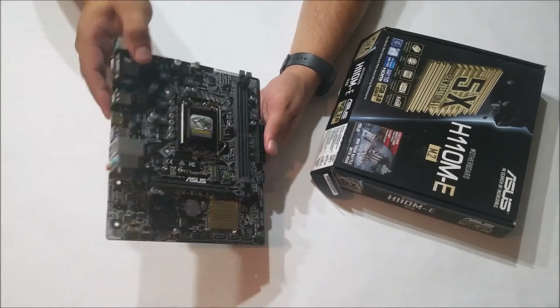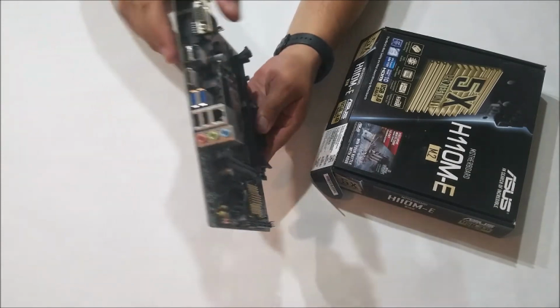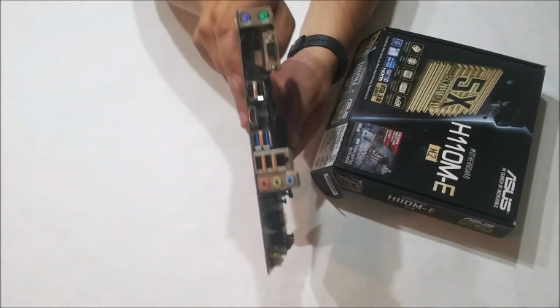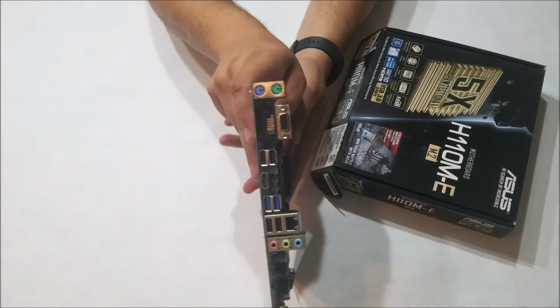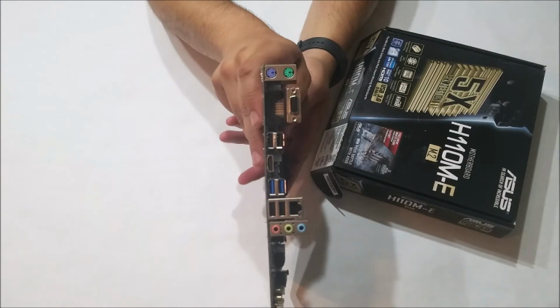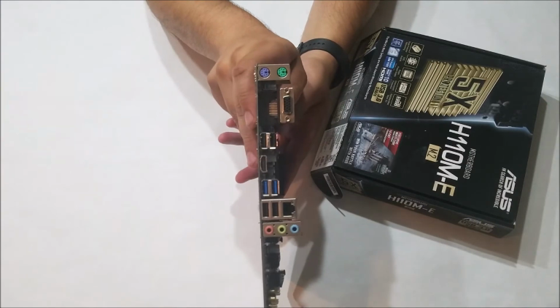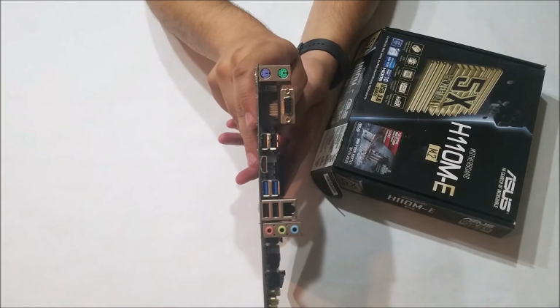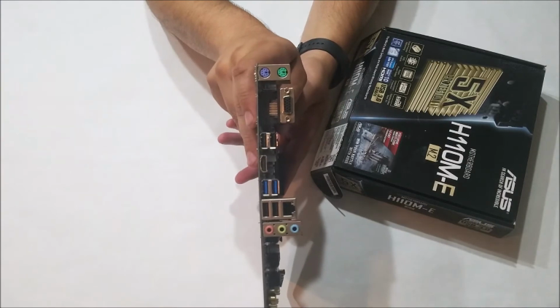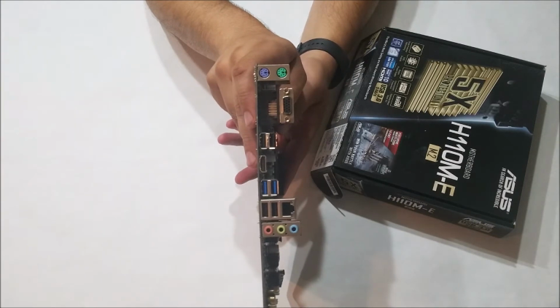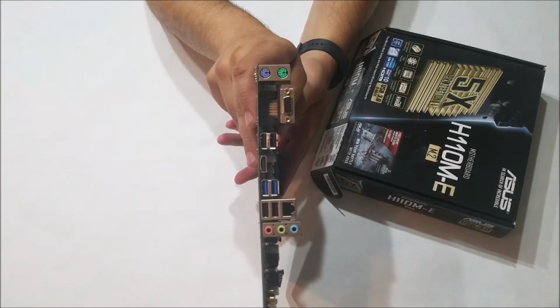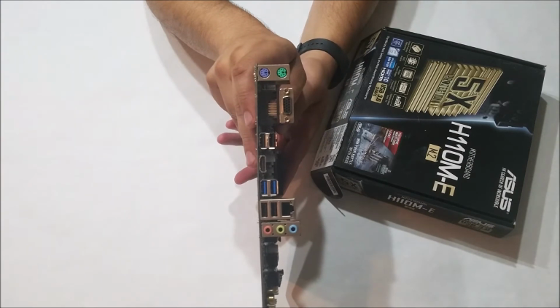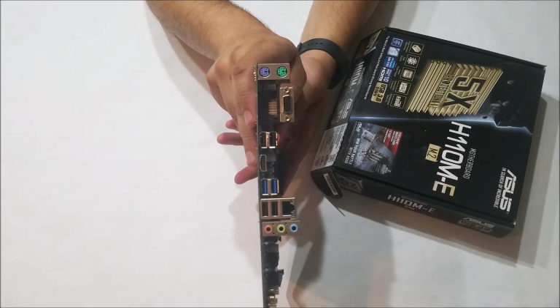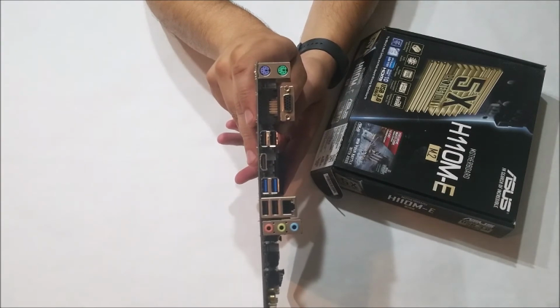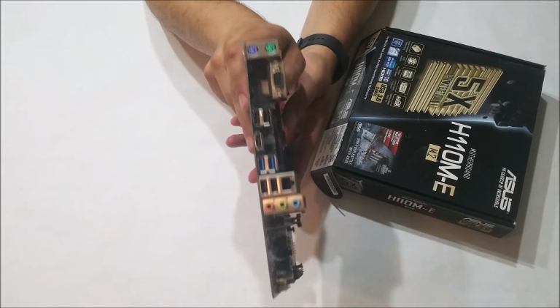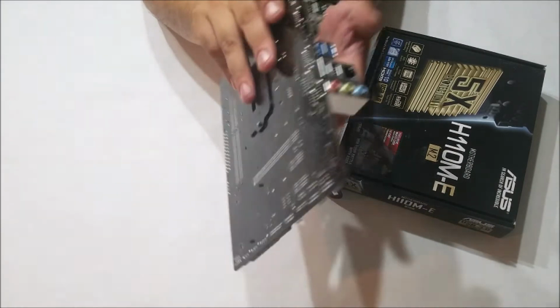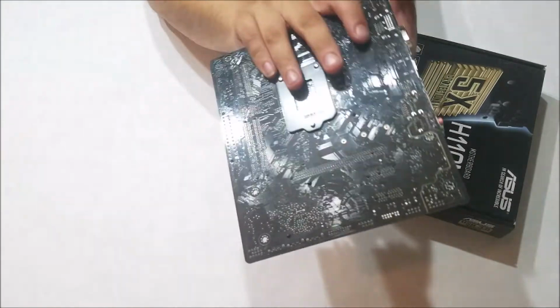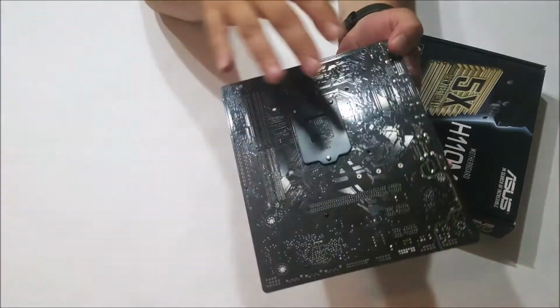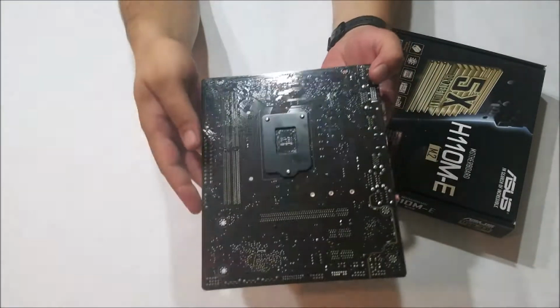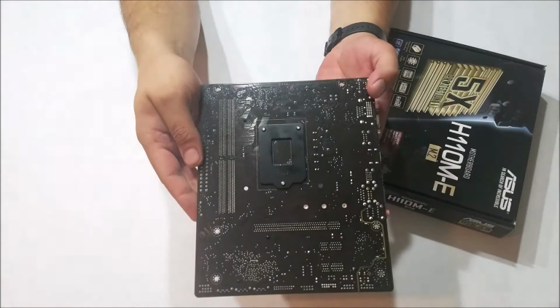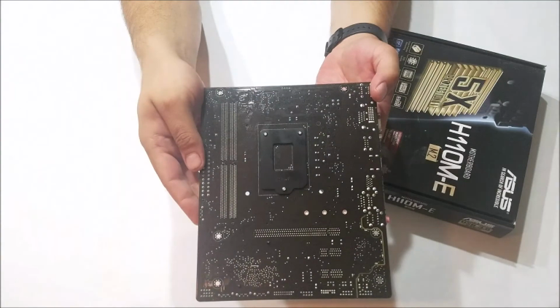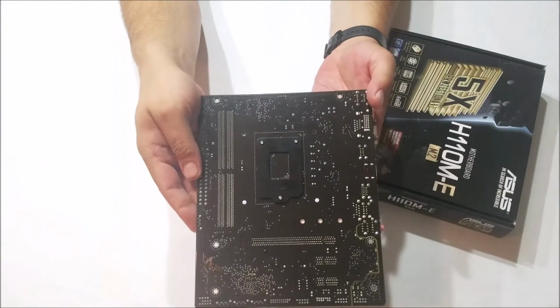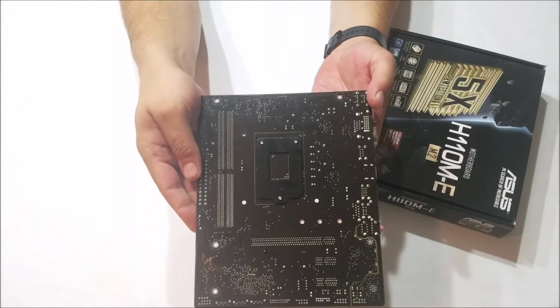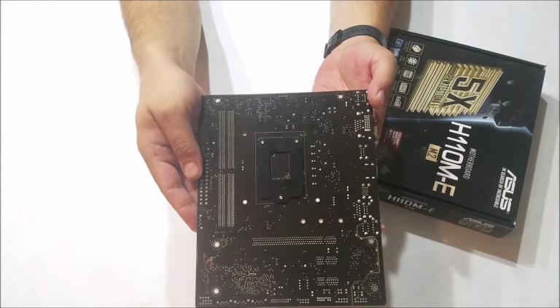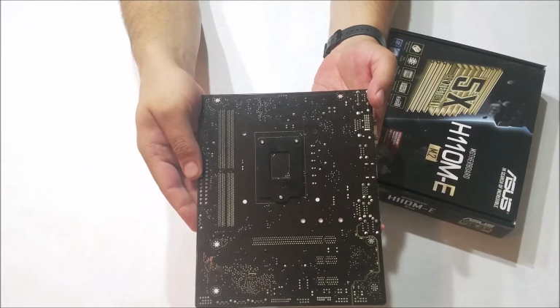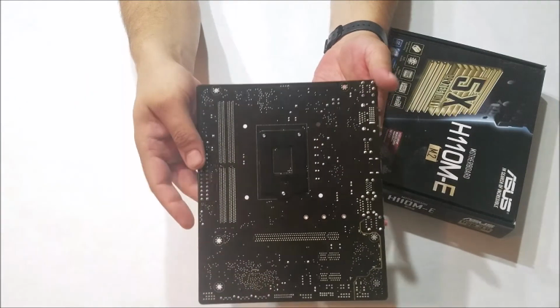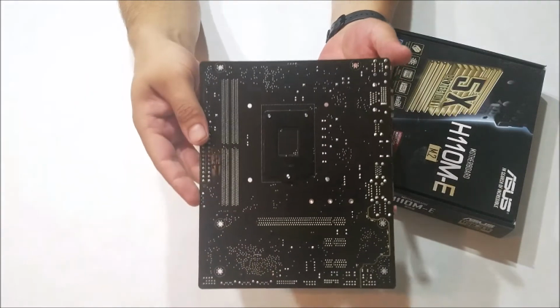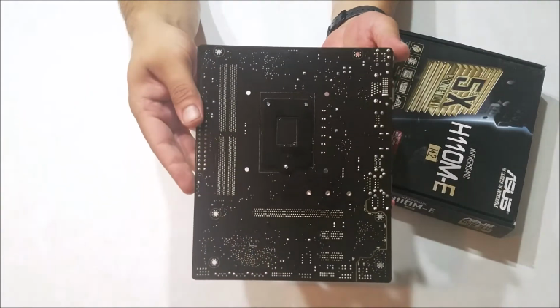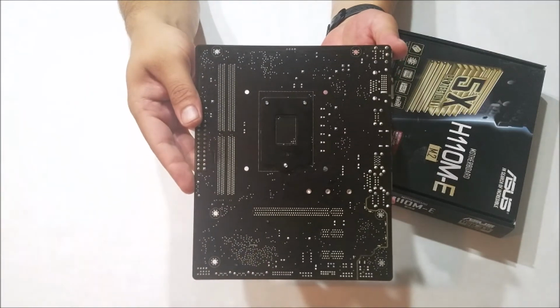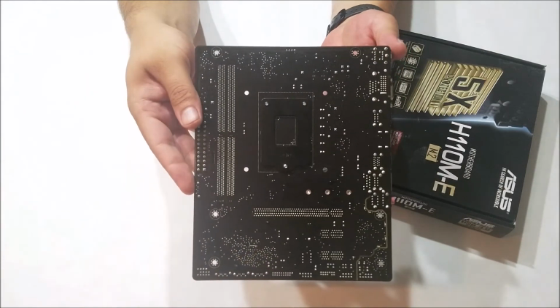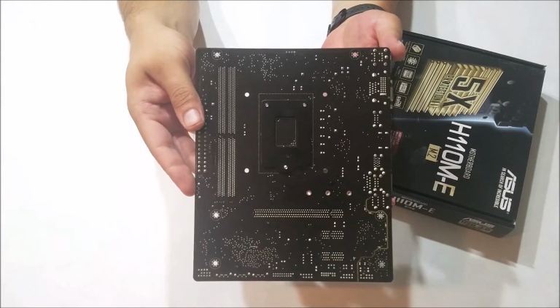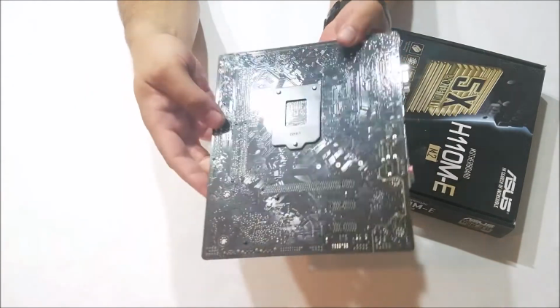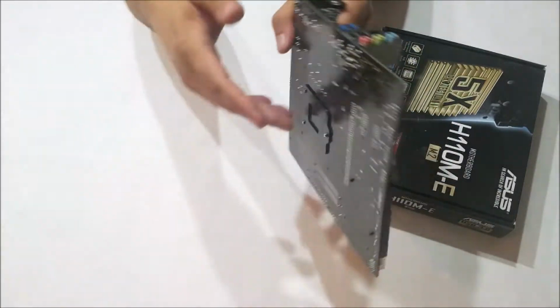Rear I/O includes two PS/2 ports, VGA, HDMI, four USB 2.0 ports, two USB 3.0 ports, Ethernet, headphone, microphone, and line-in.